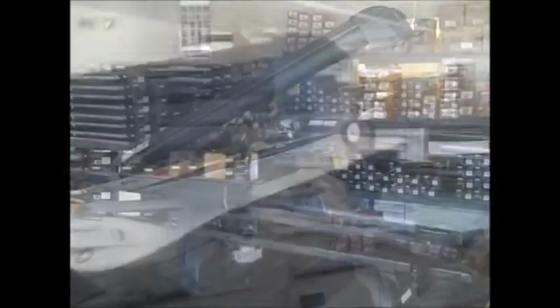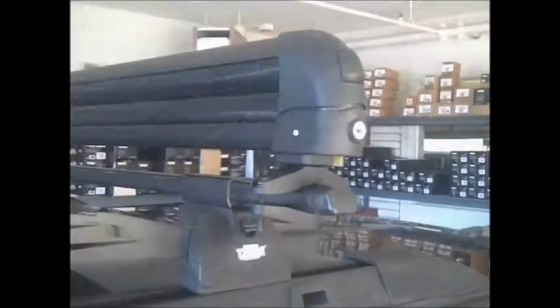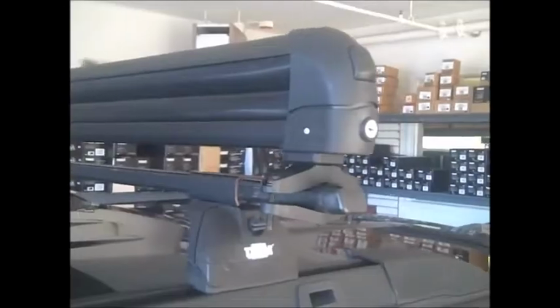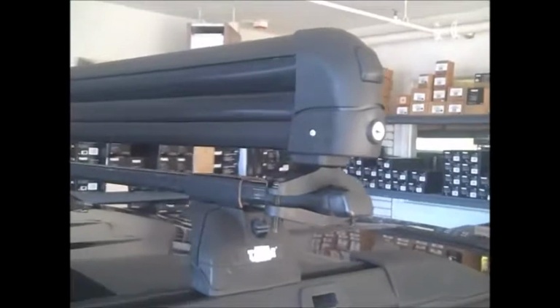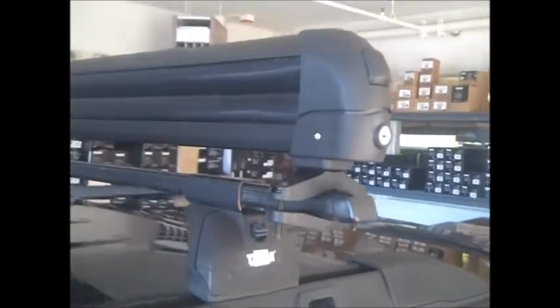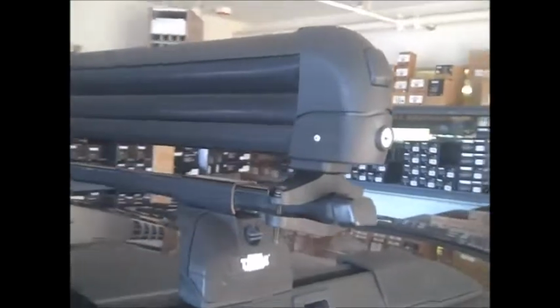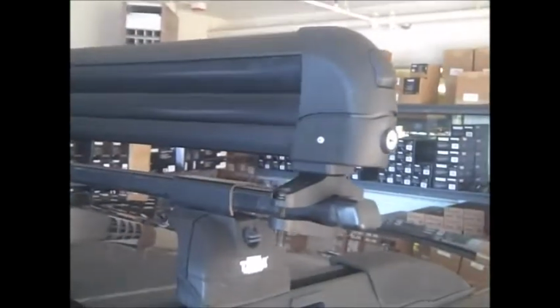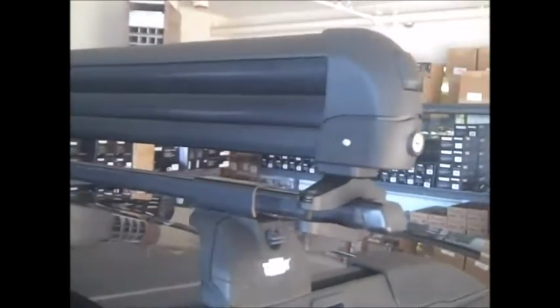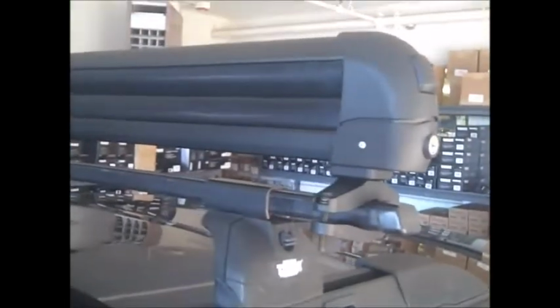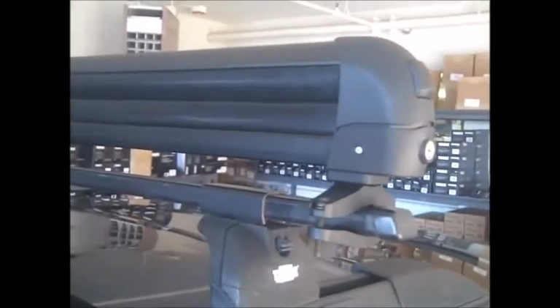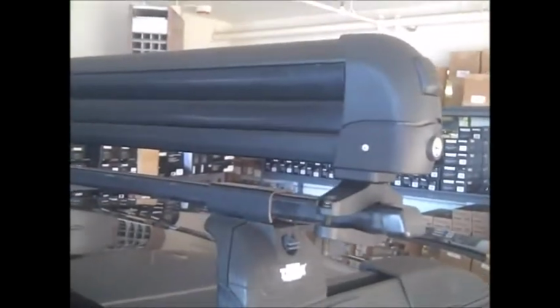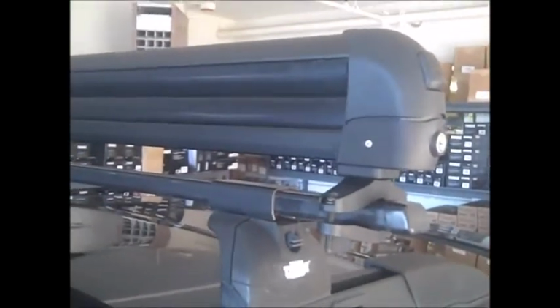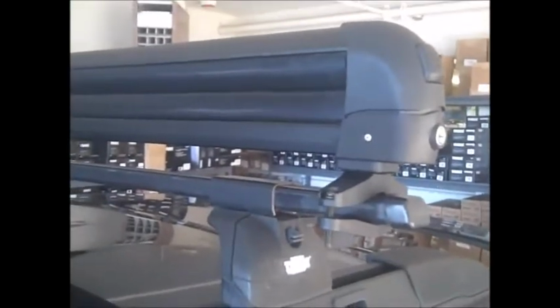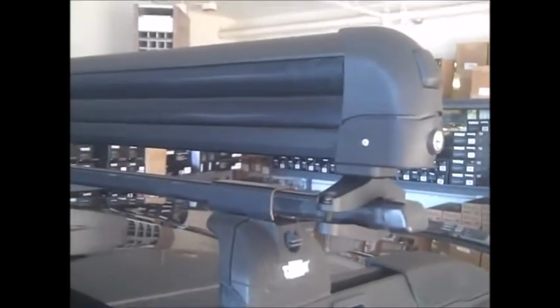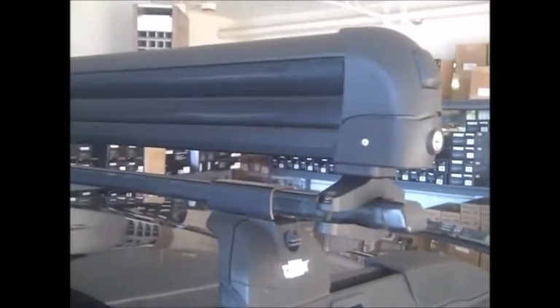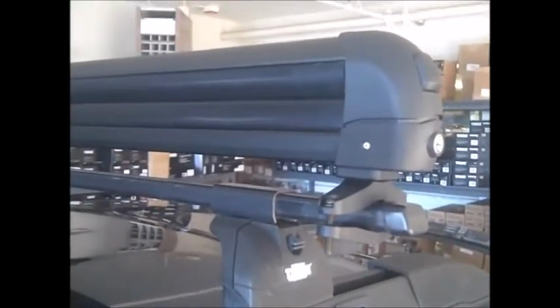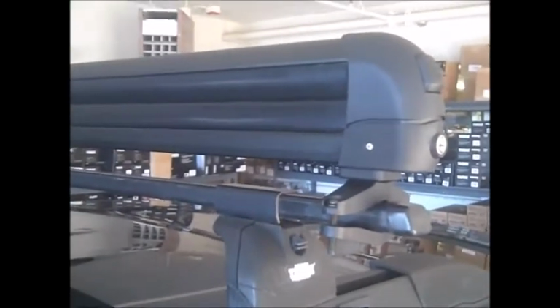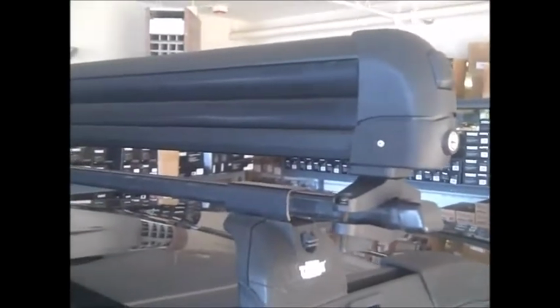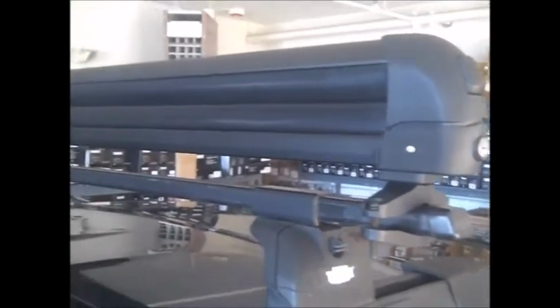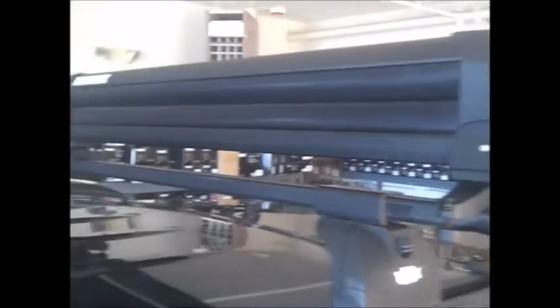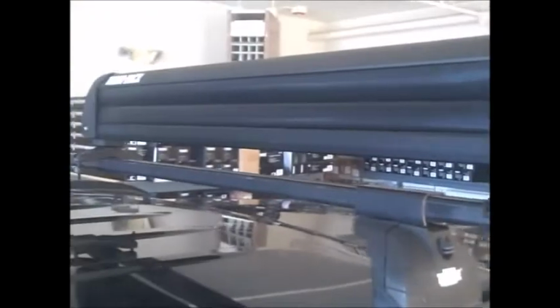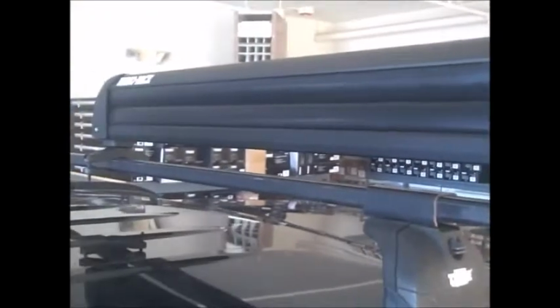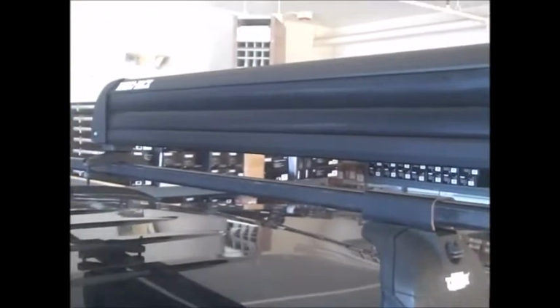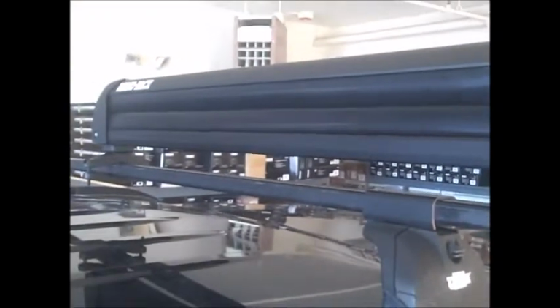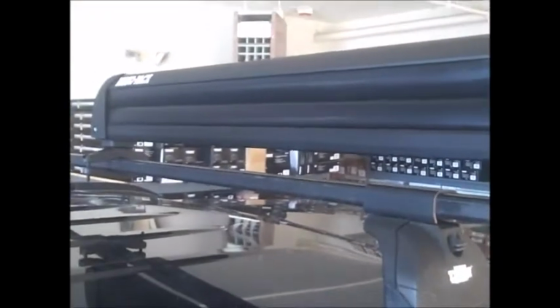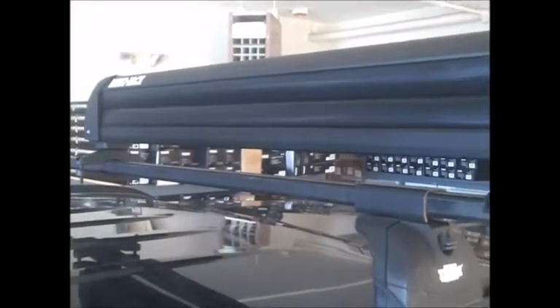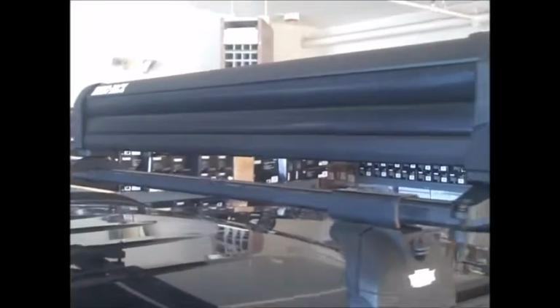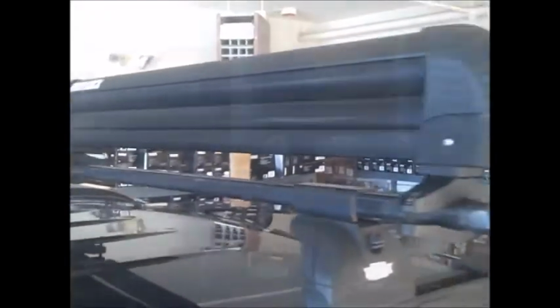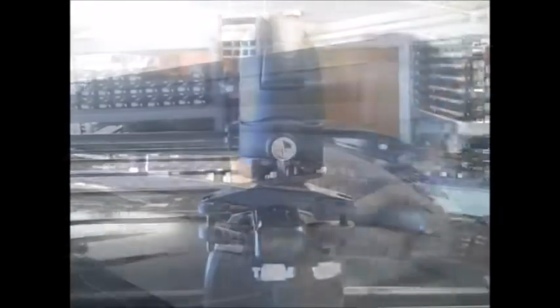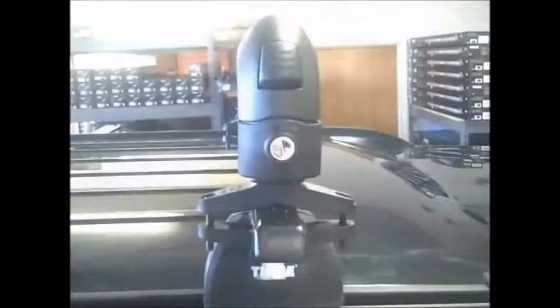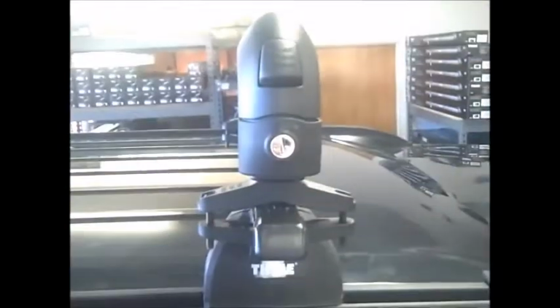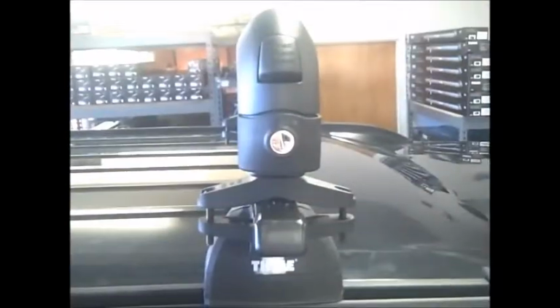The generic mounting hardware allows the rack to attach to just about all crossbar styles on the market, including round, square, factory, and aftermarket wing style crossbars.